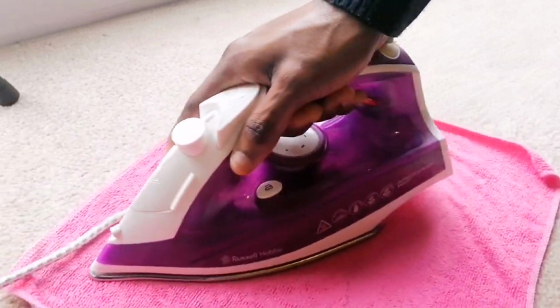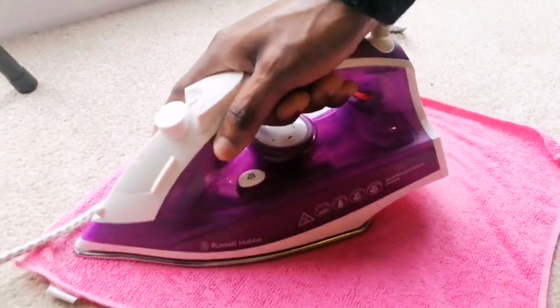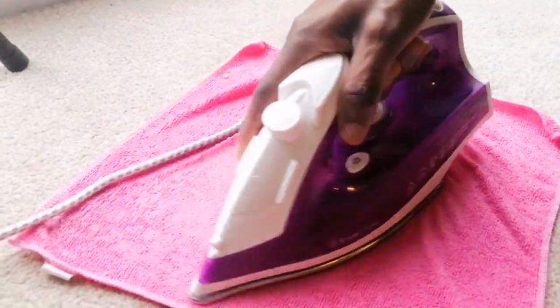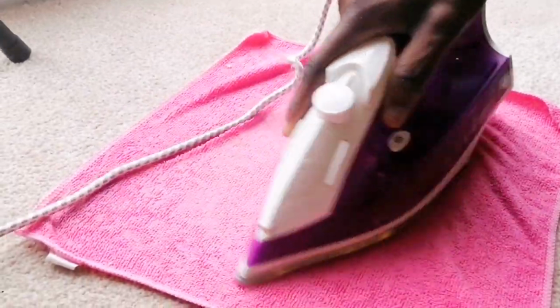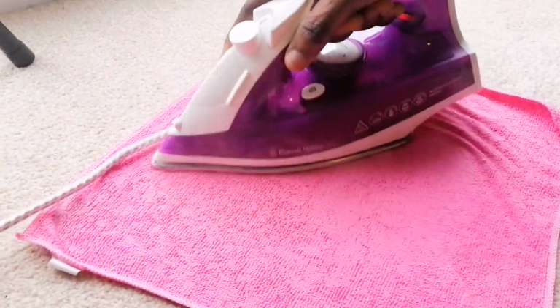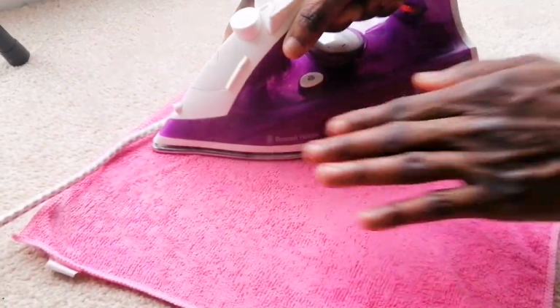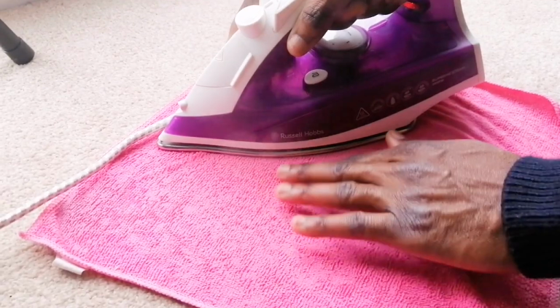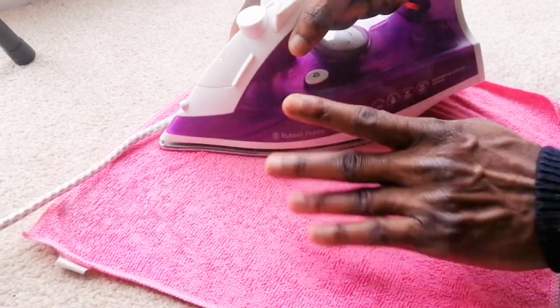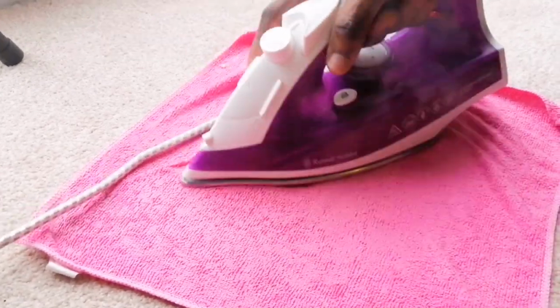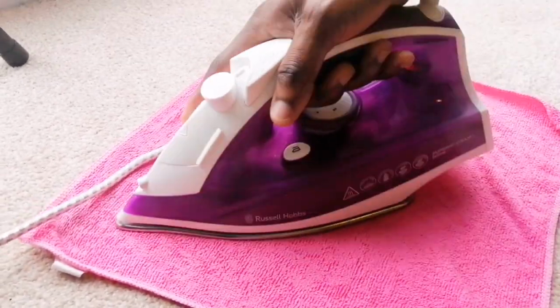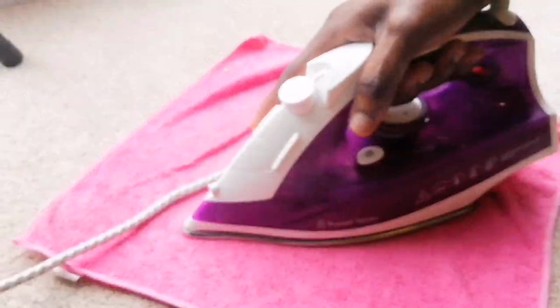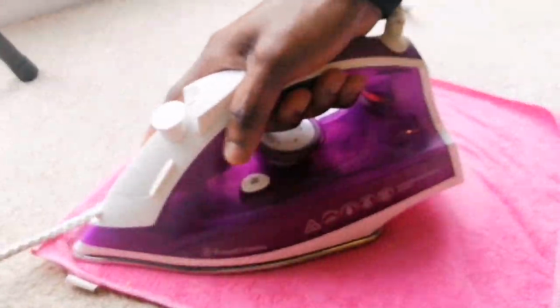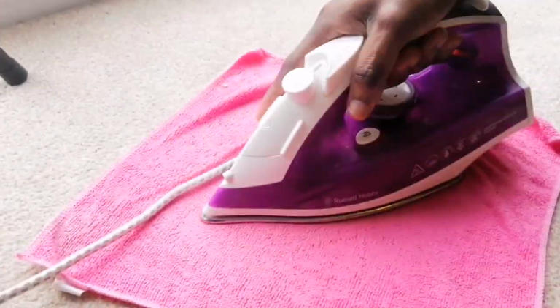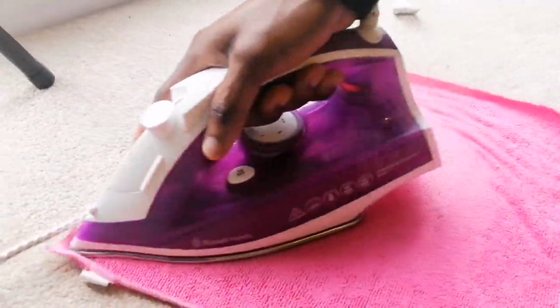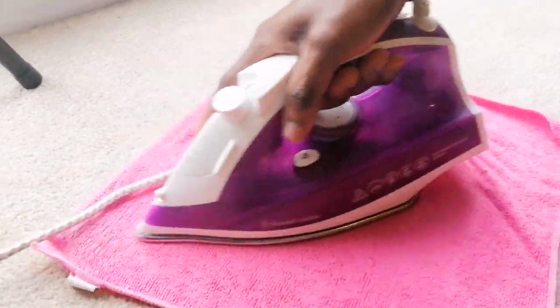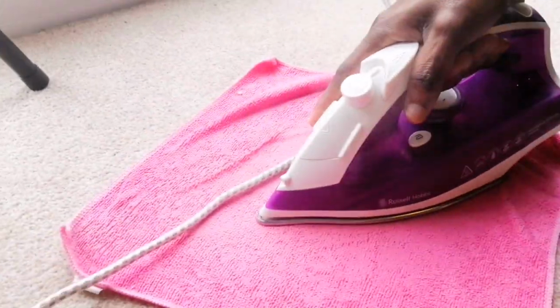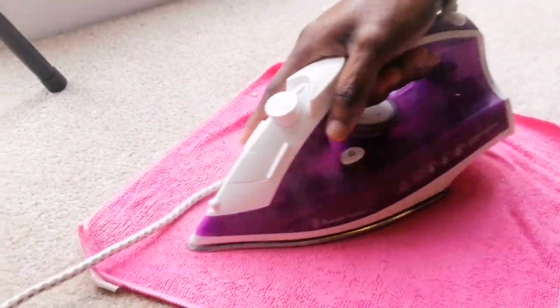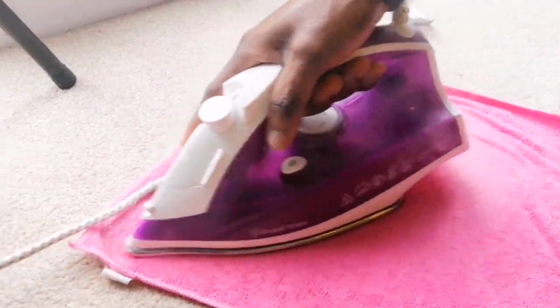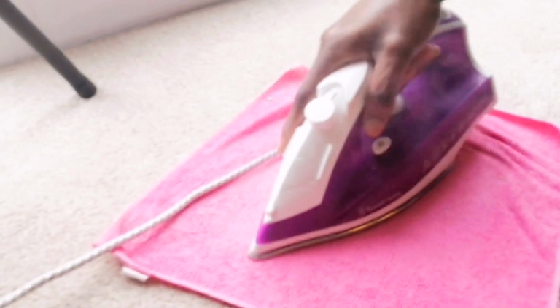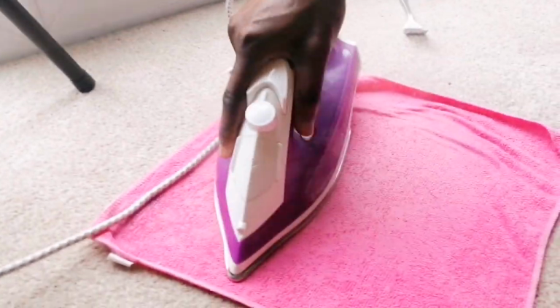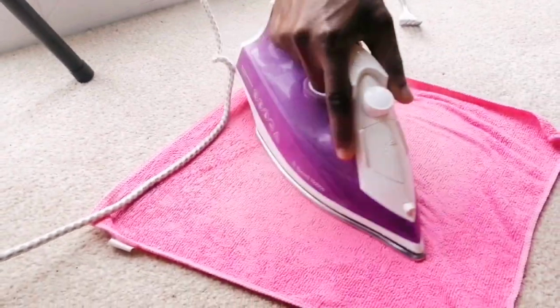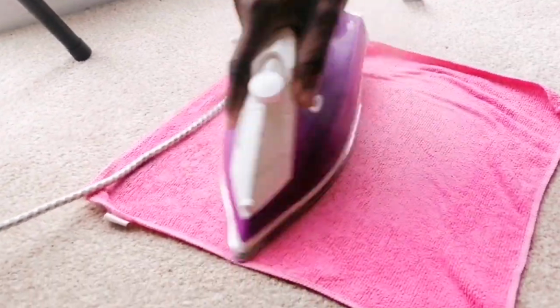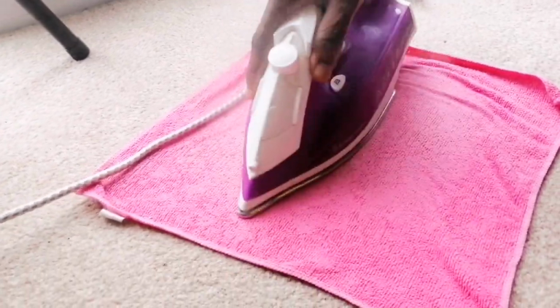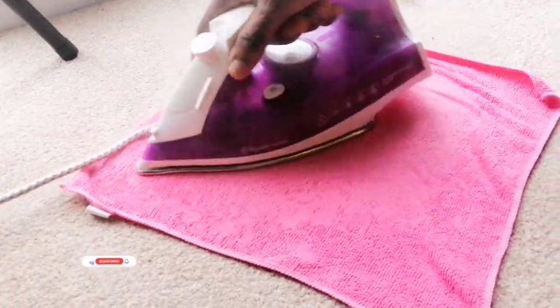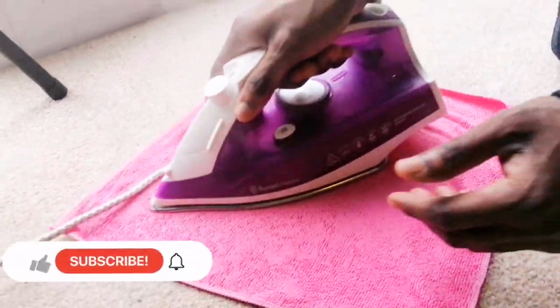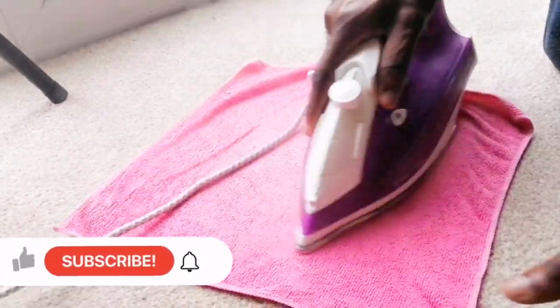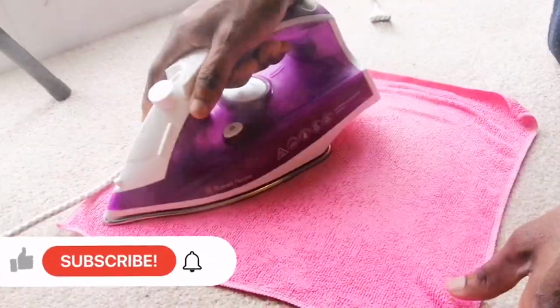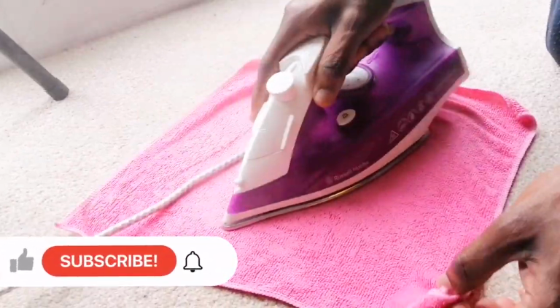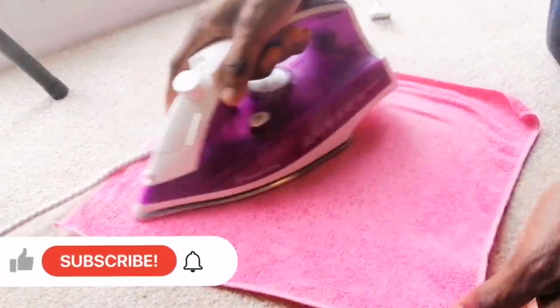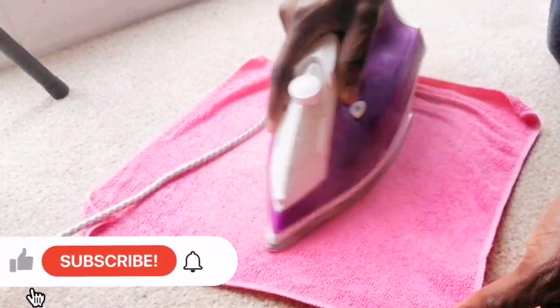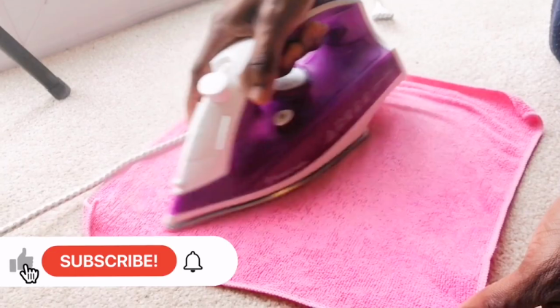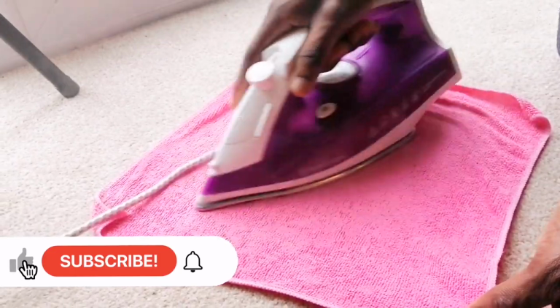This life hack really blew my mind and like I said, I can't take the credit — I found this on YouTube. So kindly like this video if you found it useful and don't forget to subscribe to my channel as you watch this.